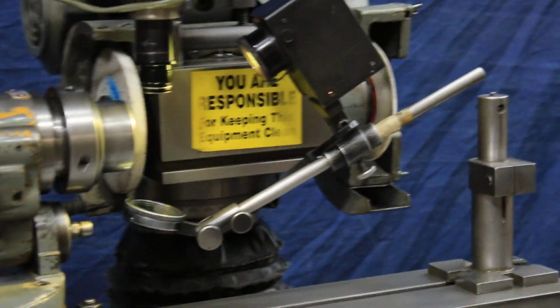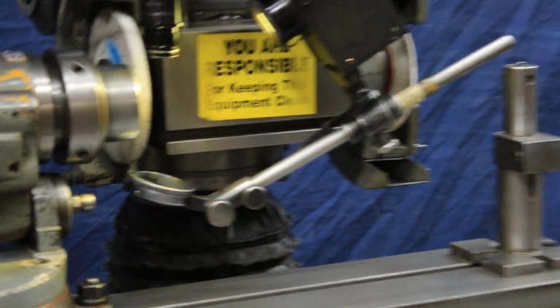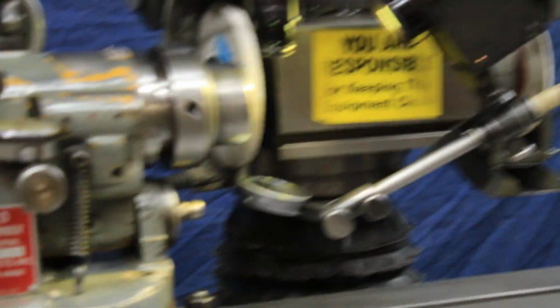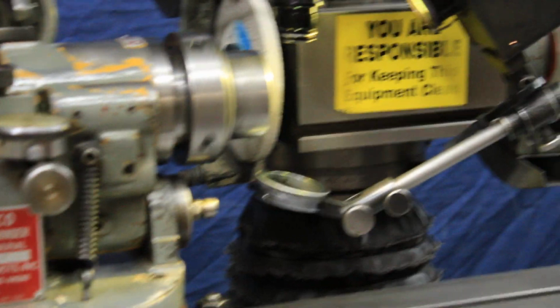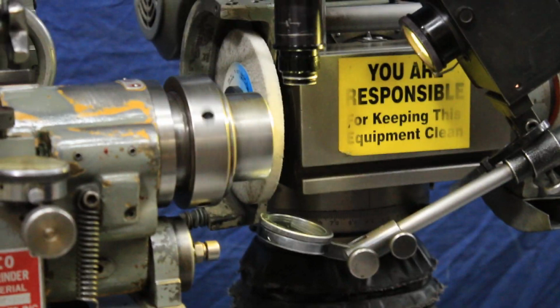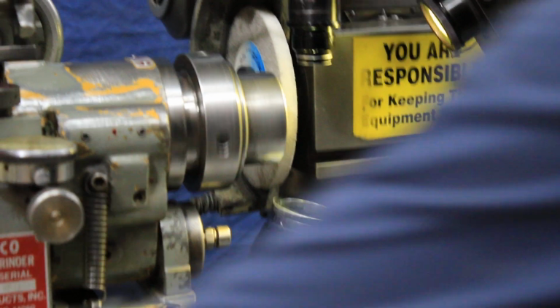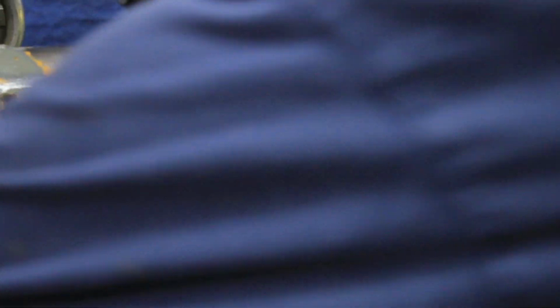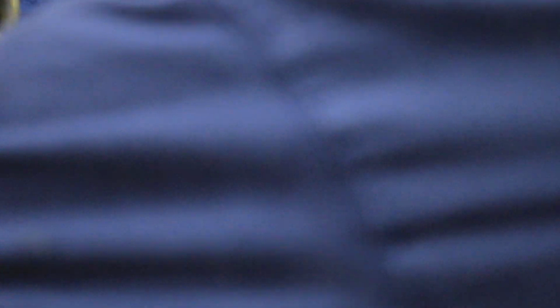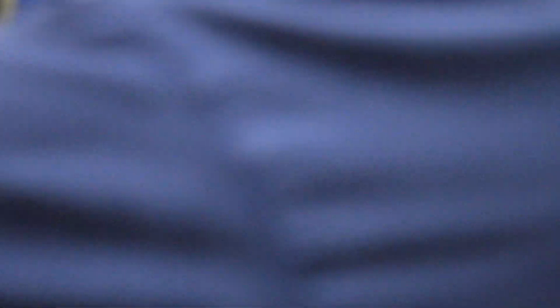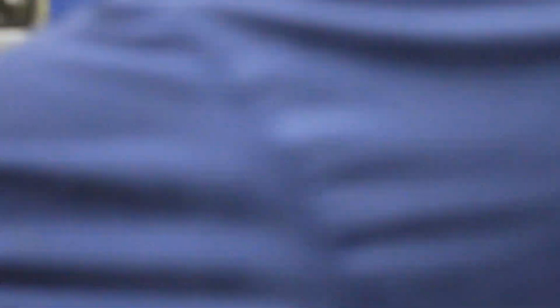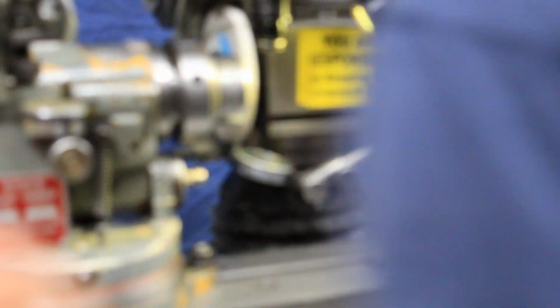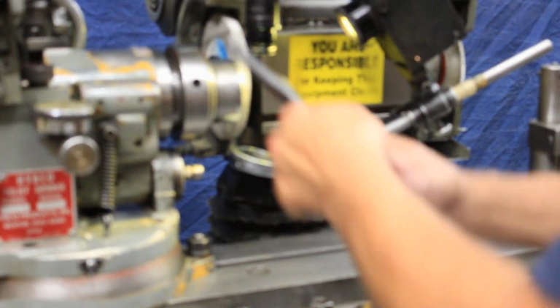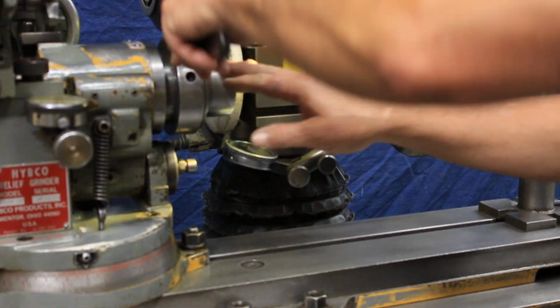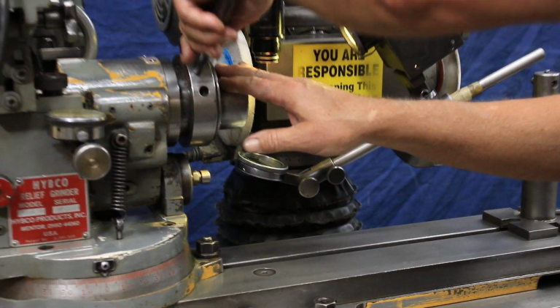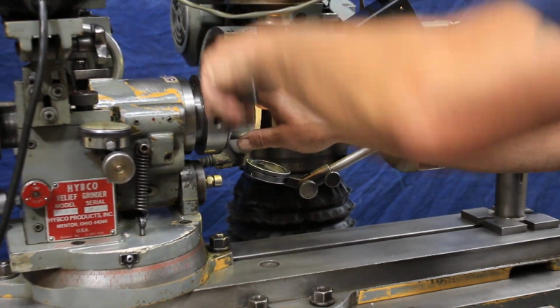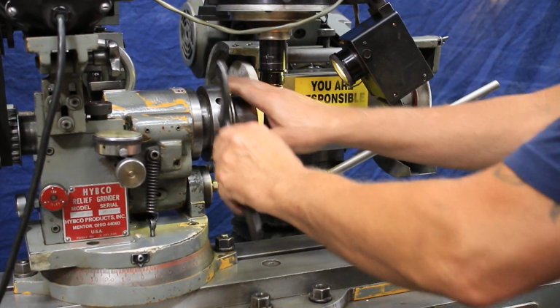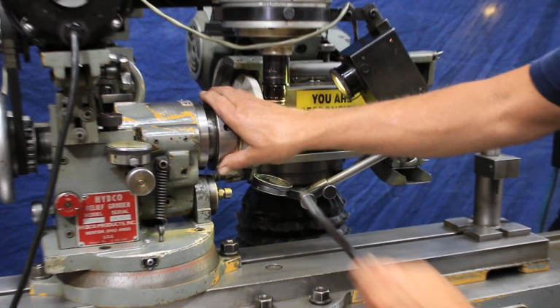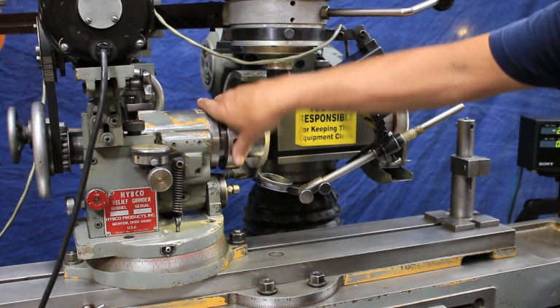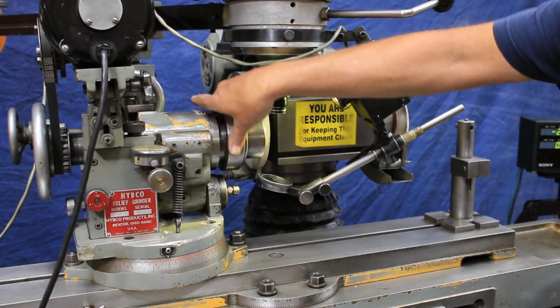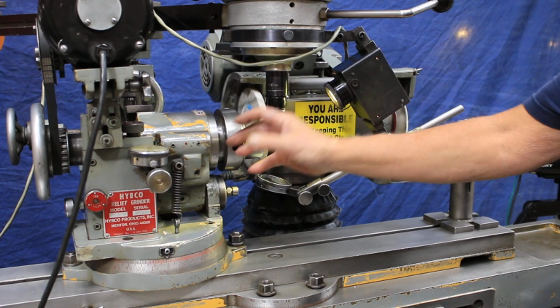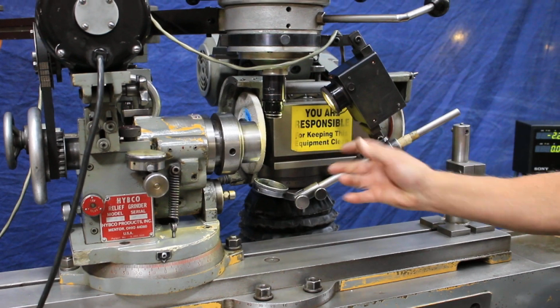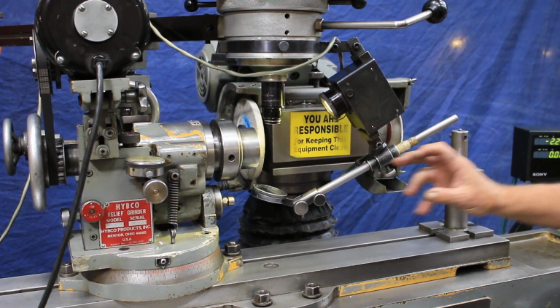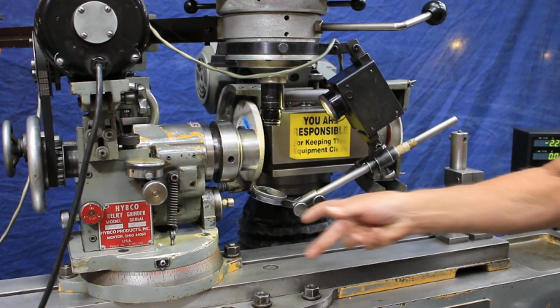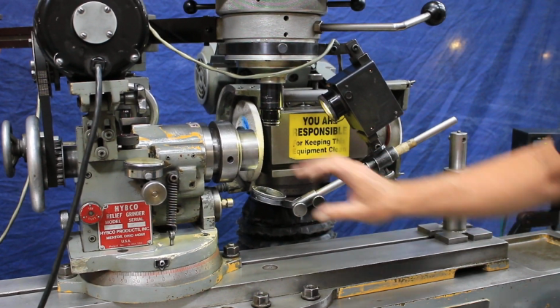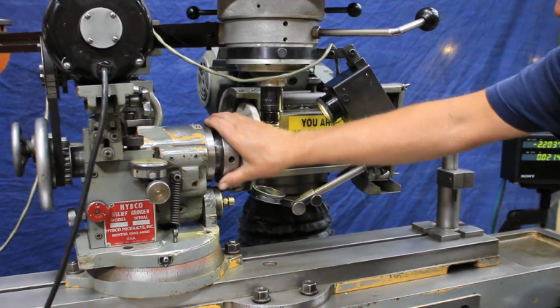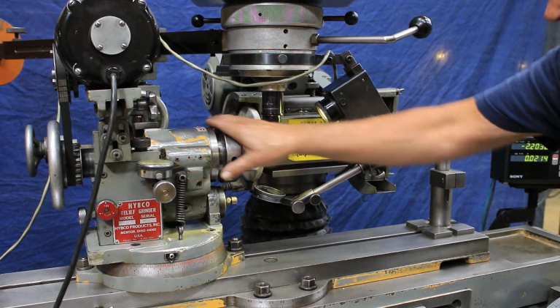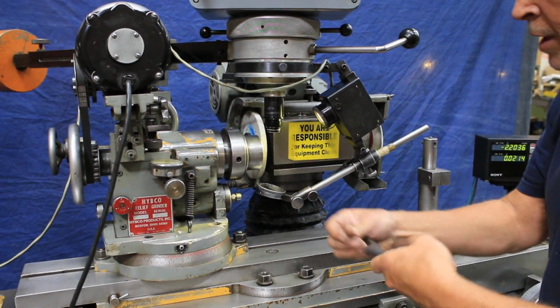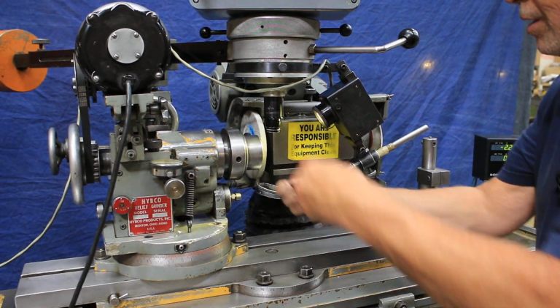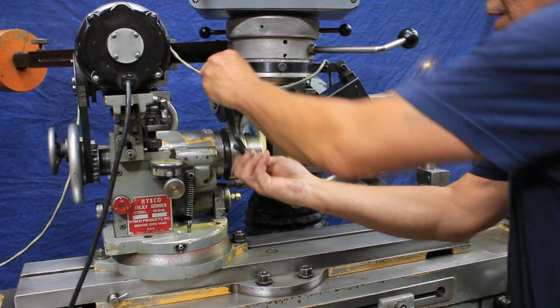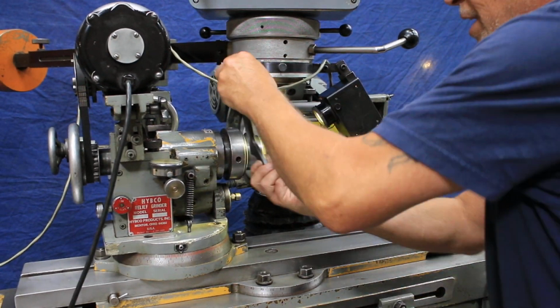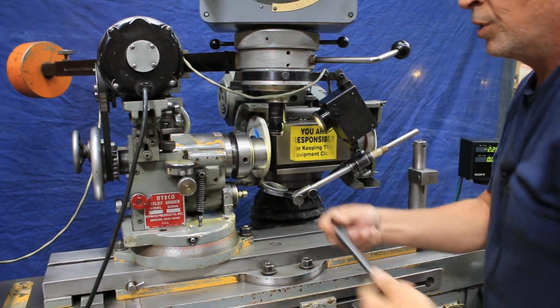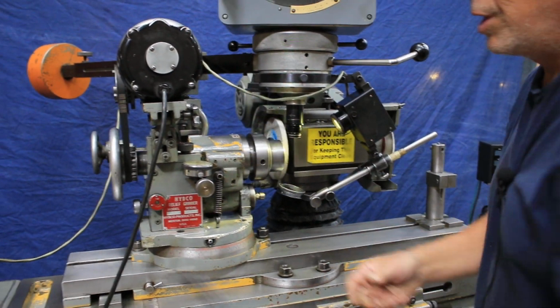This is the wrench to remove the collet on here. You would just unscrew this, take the front off, change the collet, put it back in, and tighten it up with this wrench.